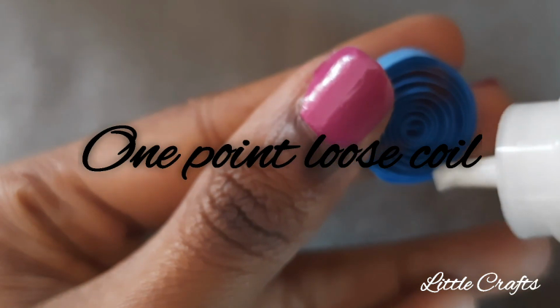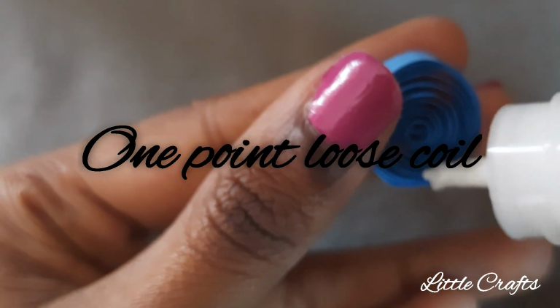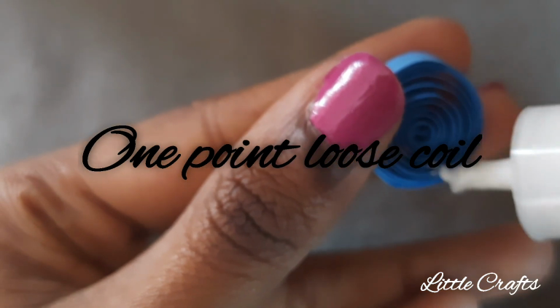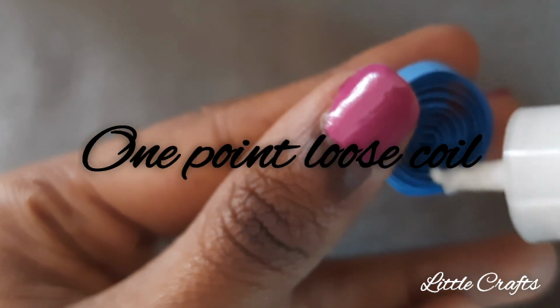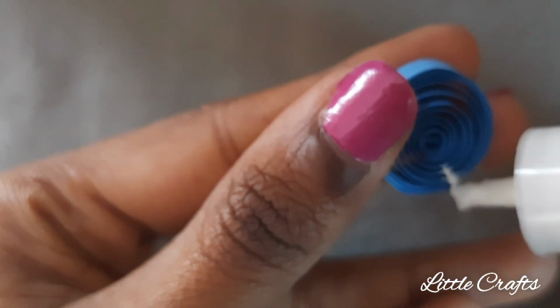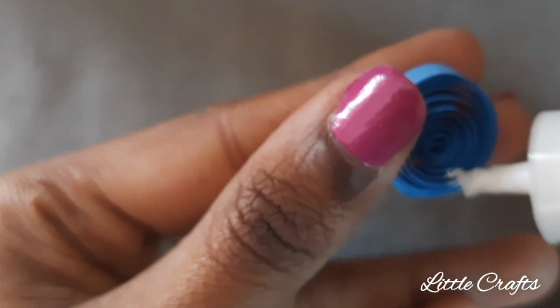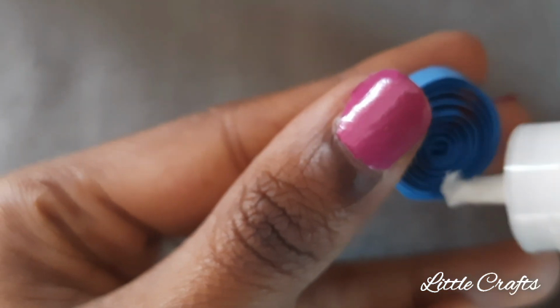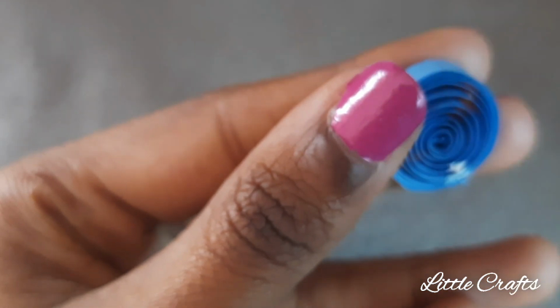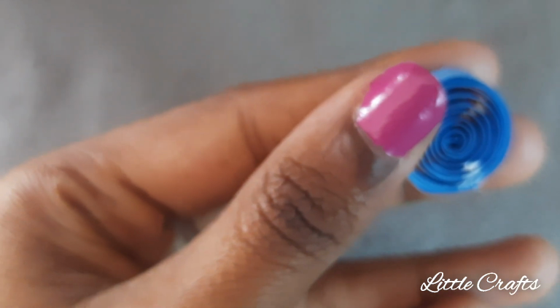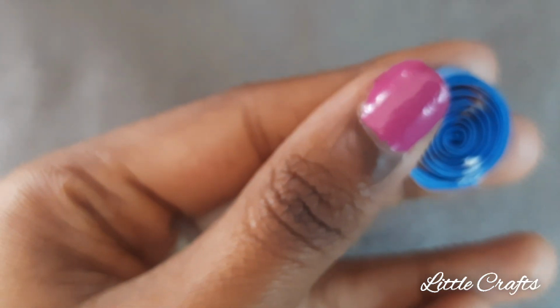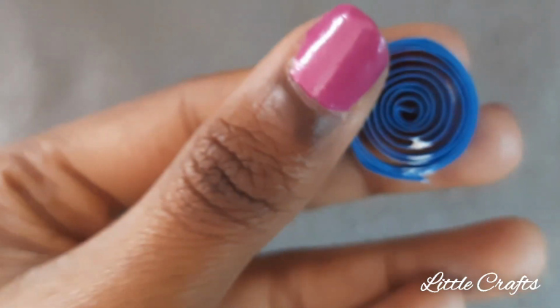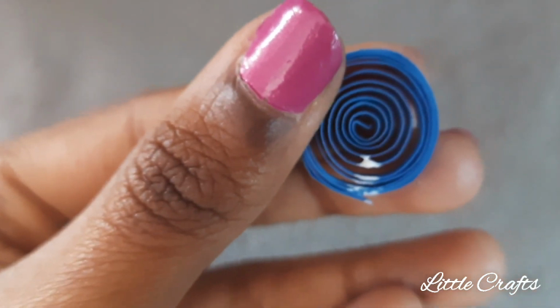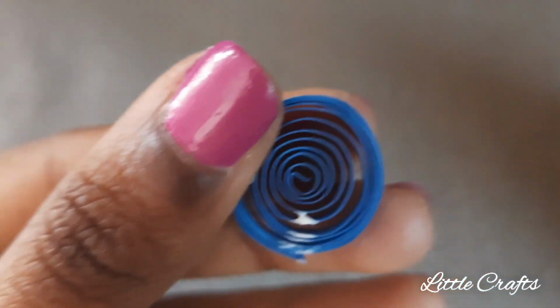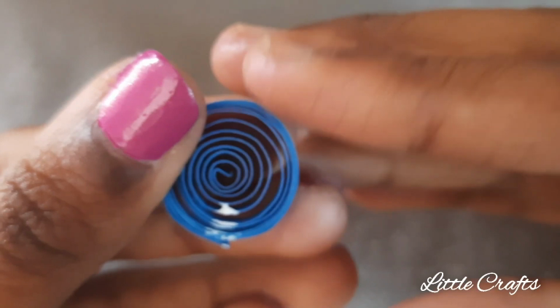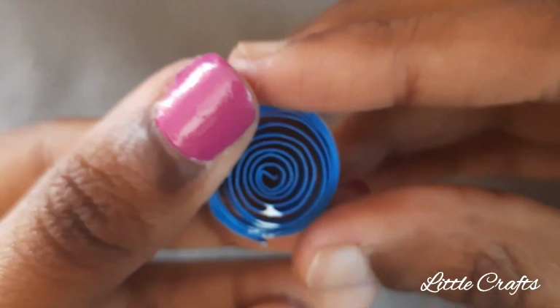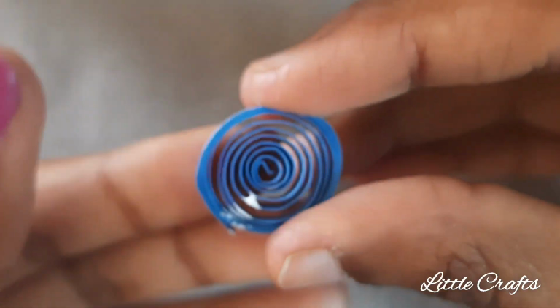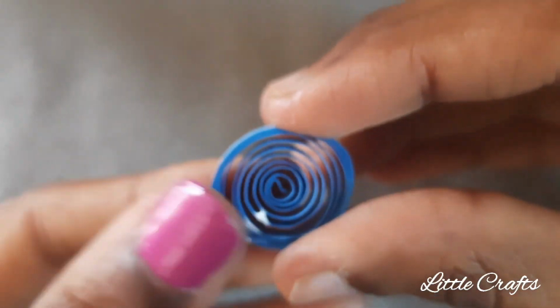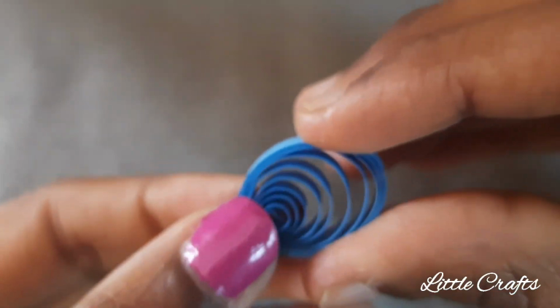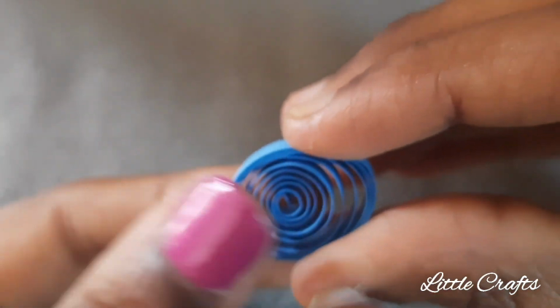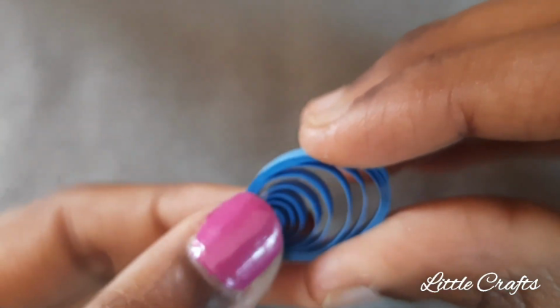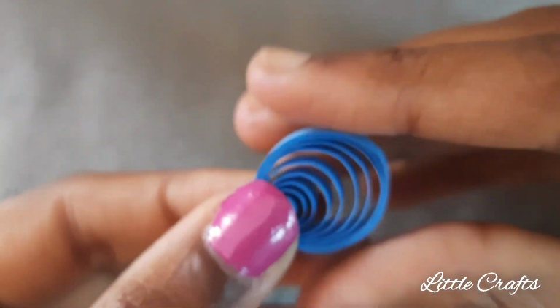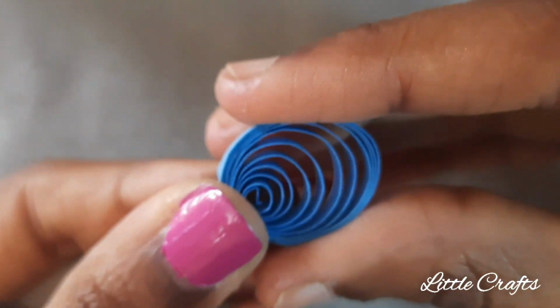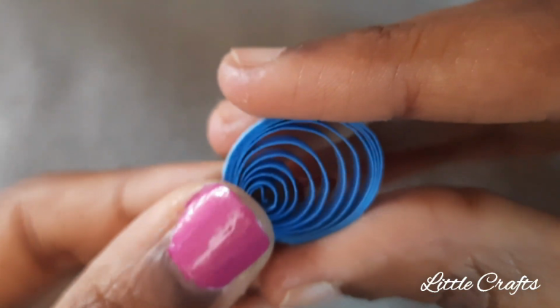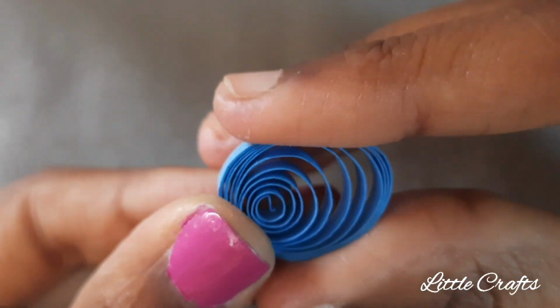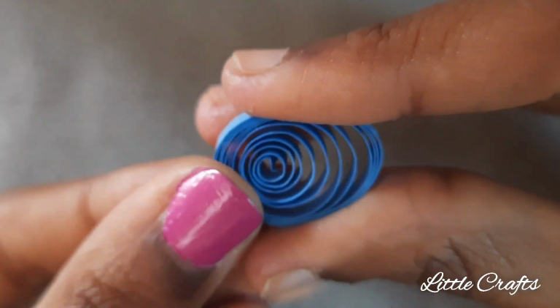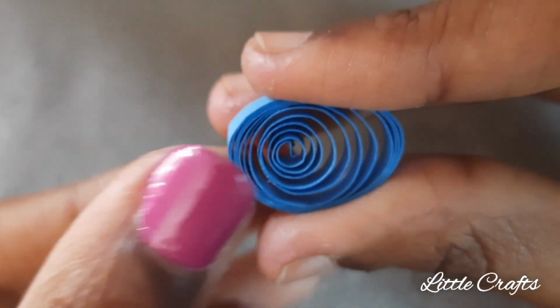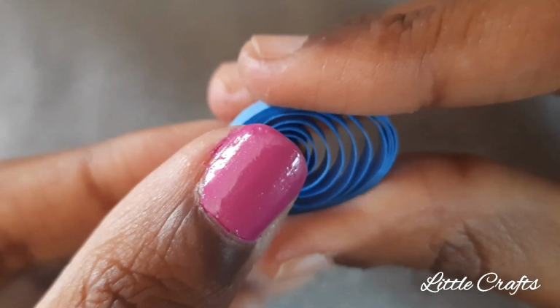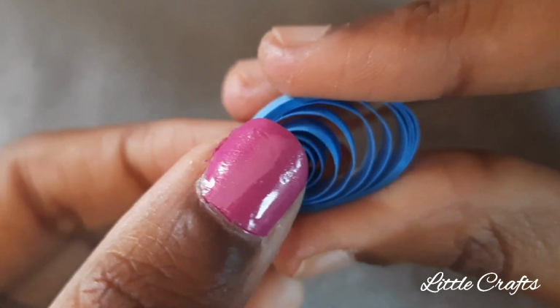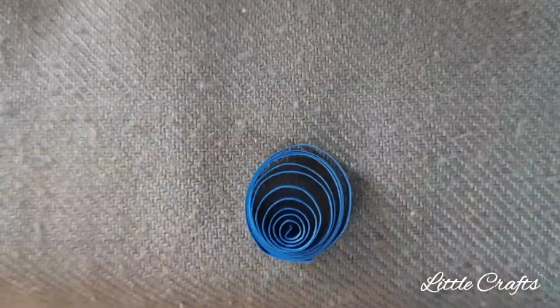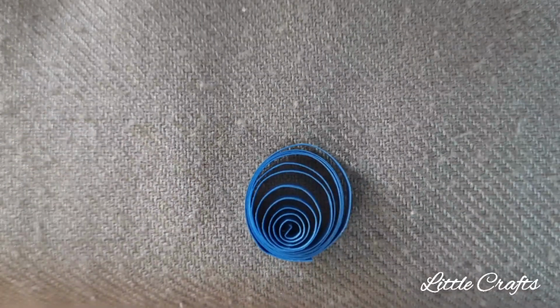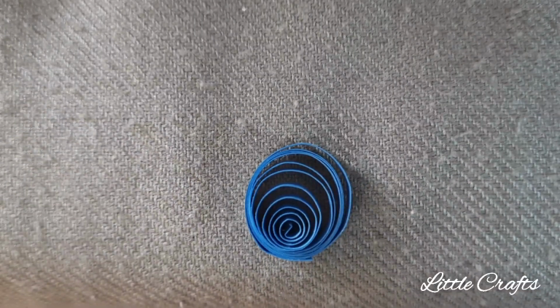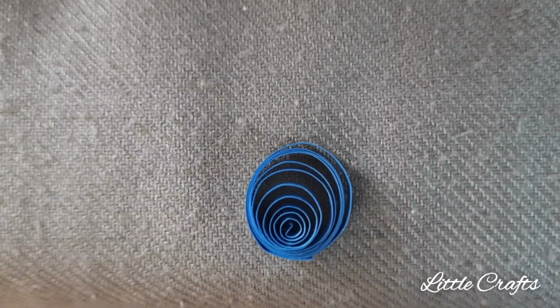Now let's learn to make a one point loose coil. For that make a loose coil and apply glue at one end and bring the center towards the part where you have applied the glue. Hold it for some time.